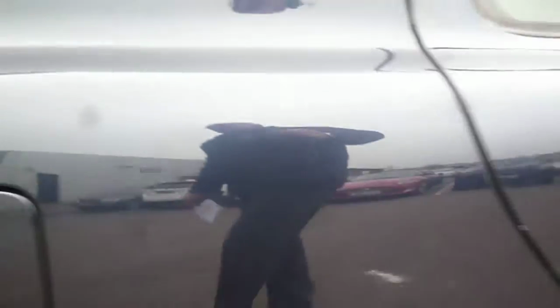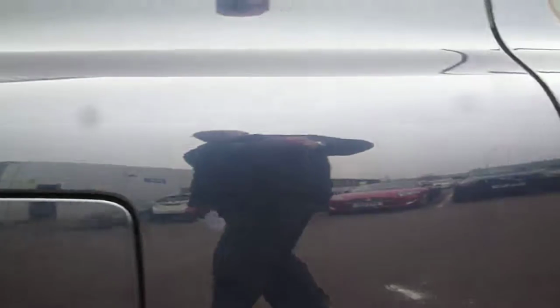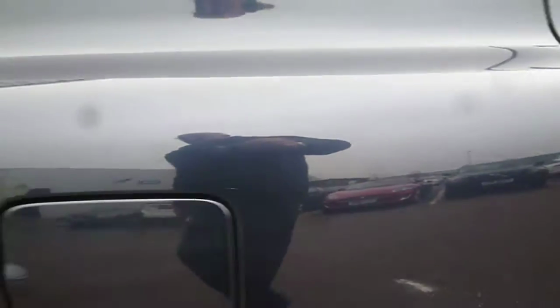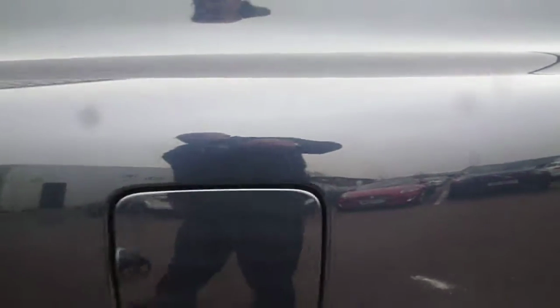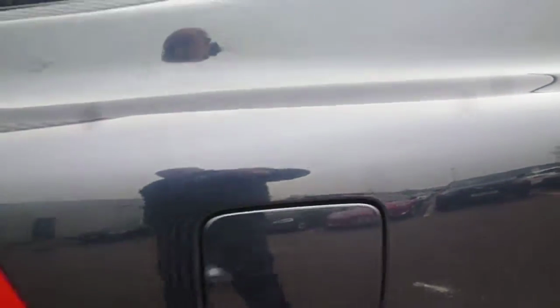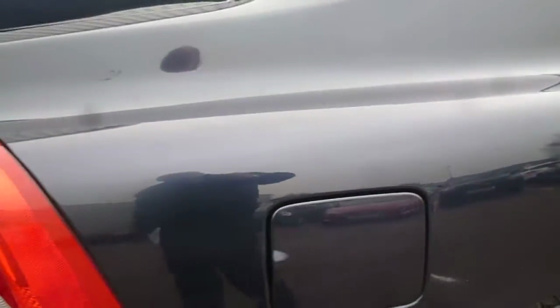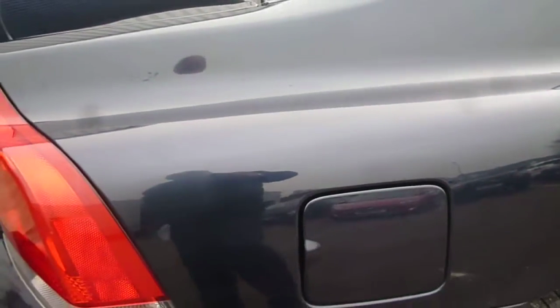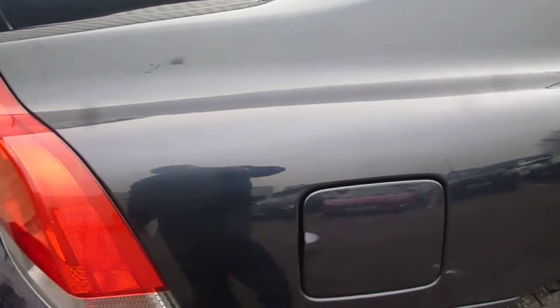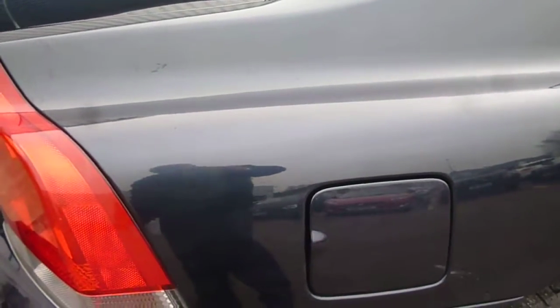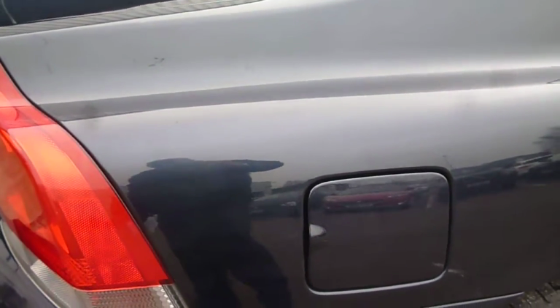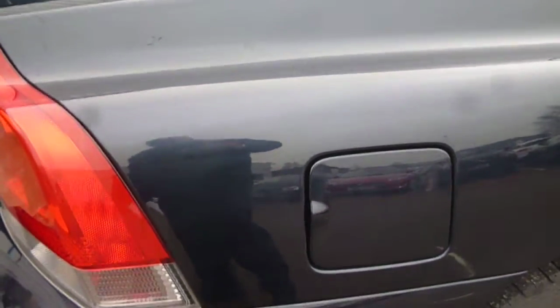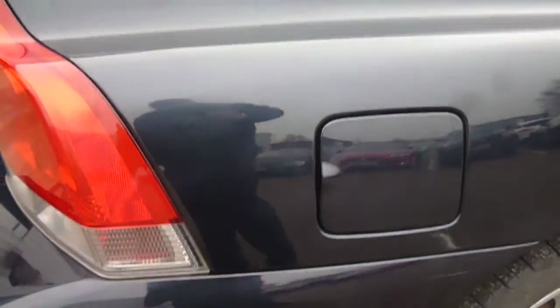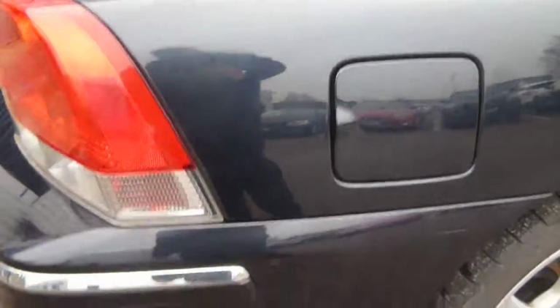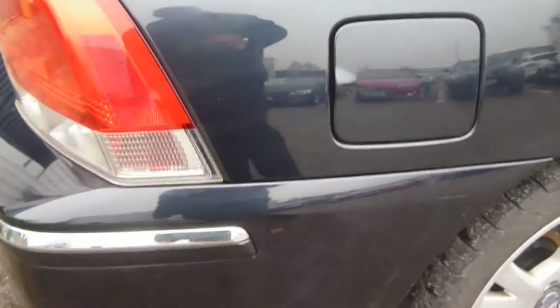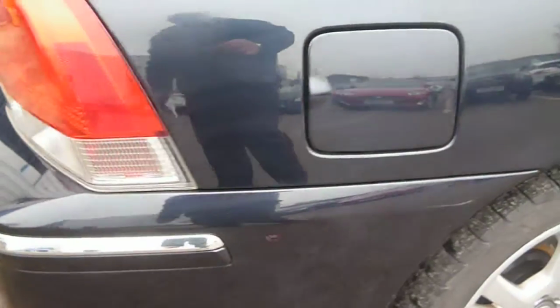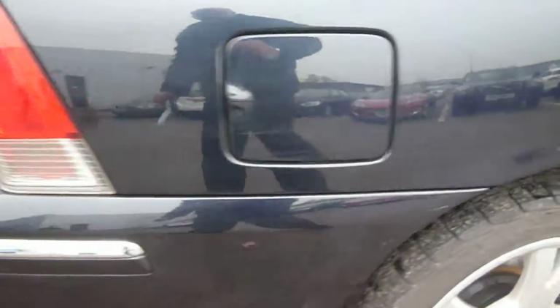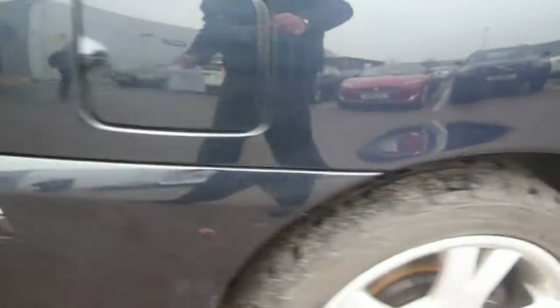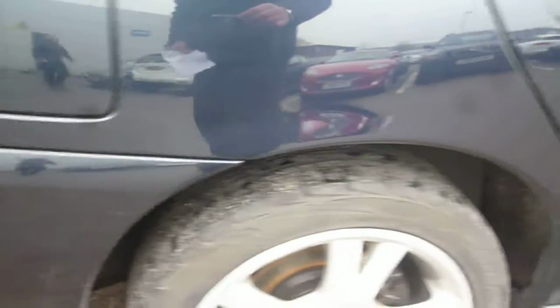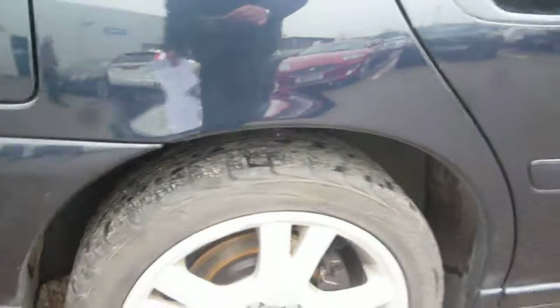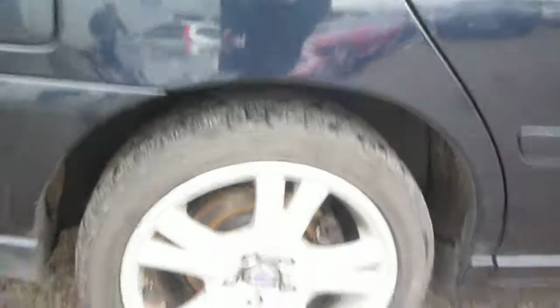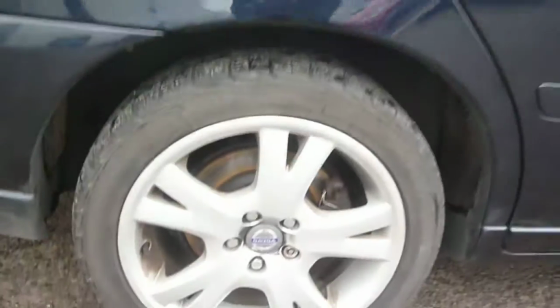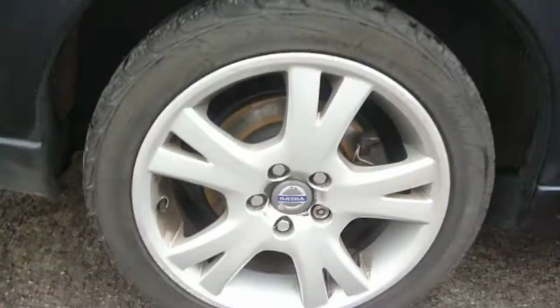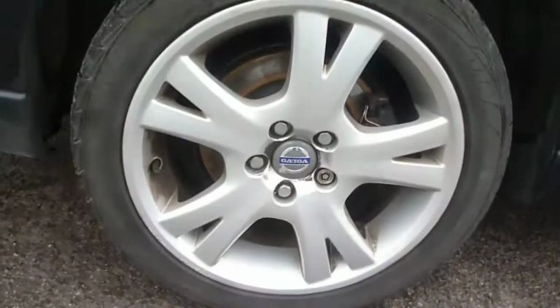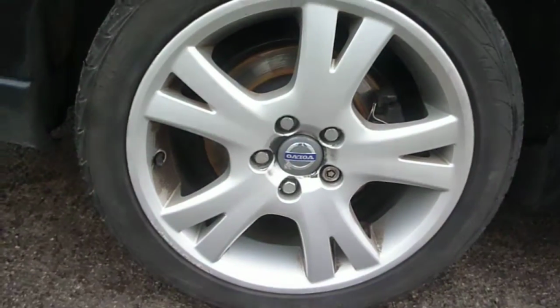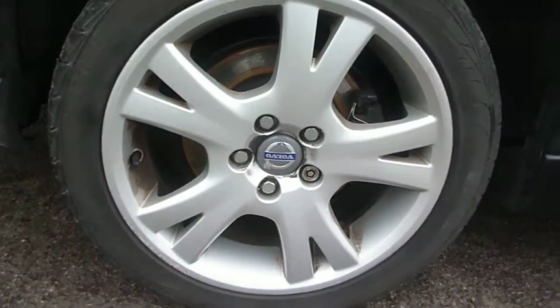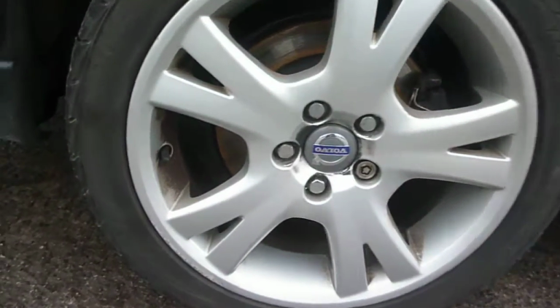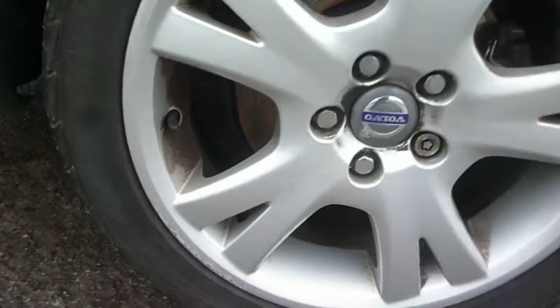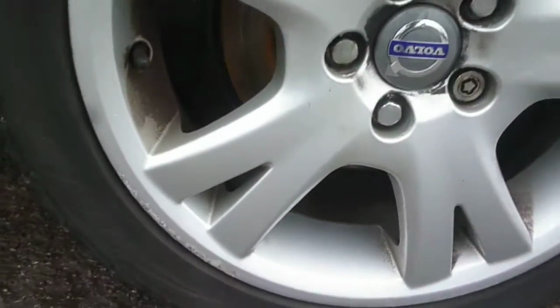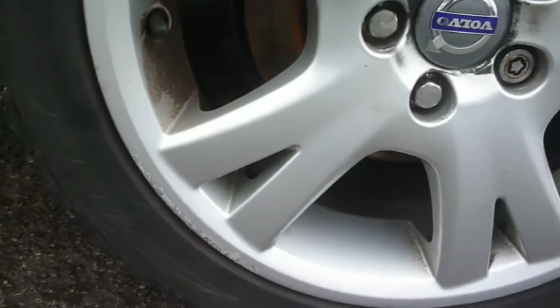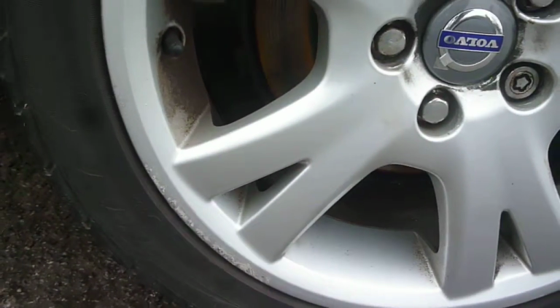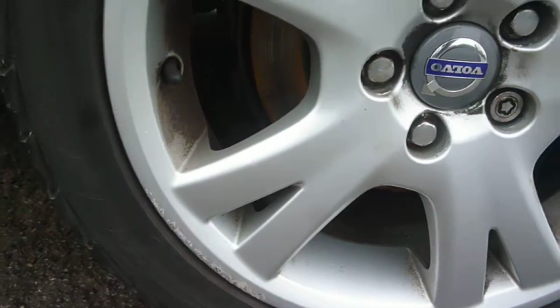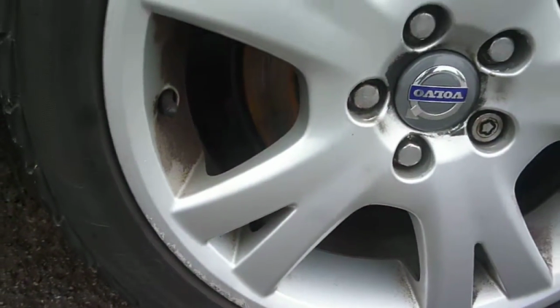The rear quarter is generally good, just some light buffable marks. The offside rear wheel, as mentioned, has scuffs around the edges of the alloys.